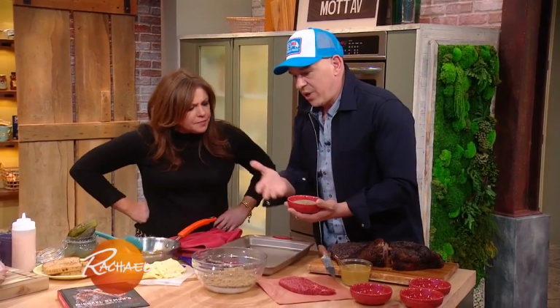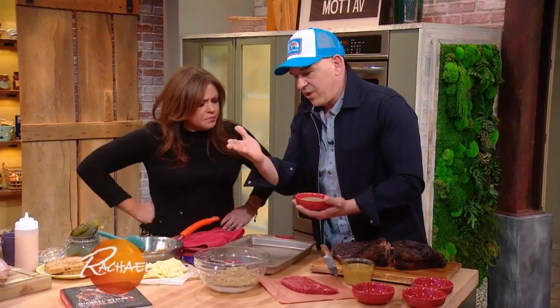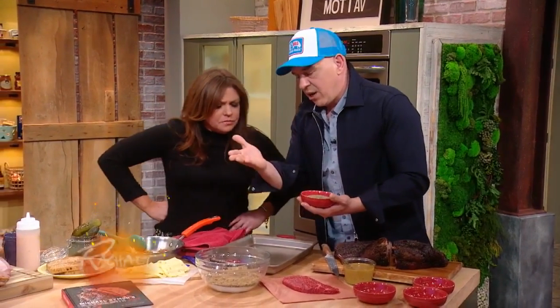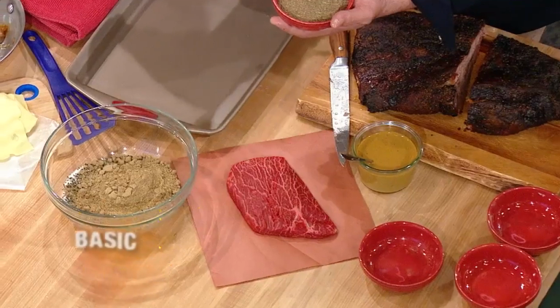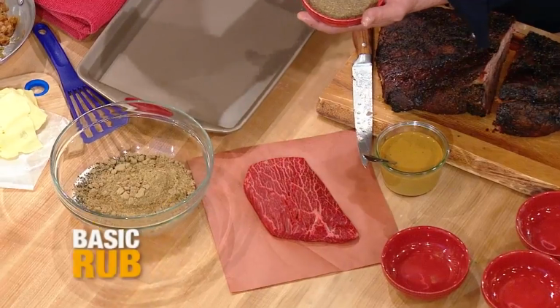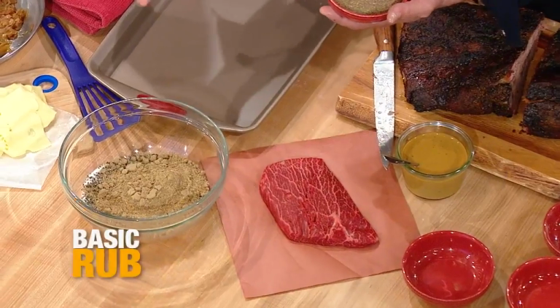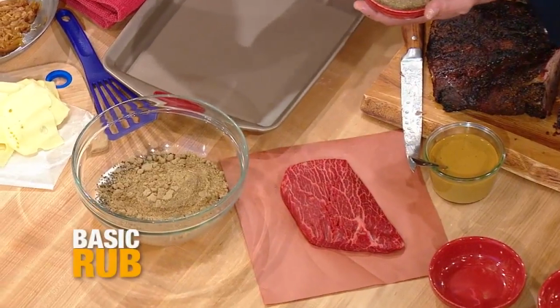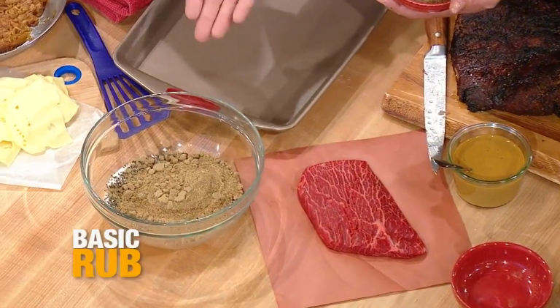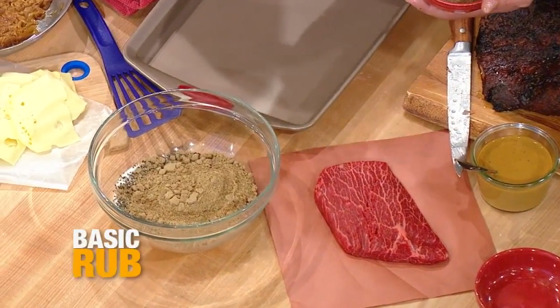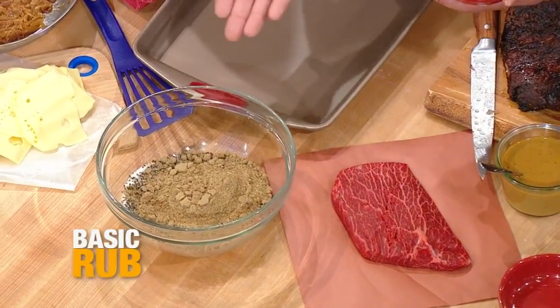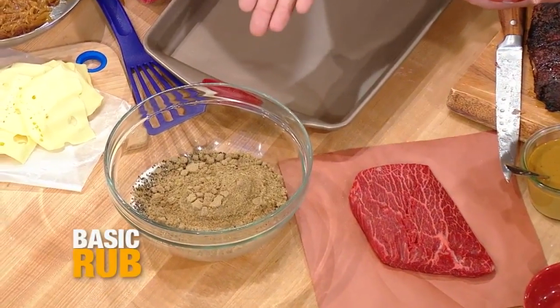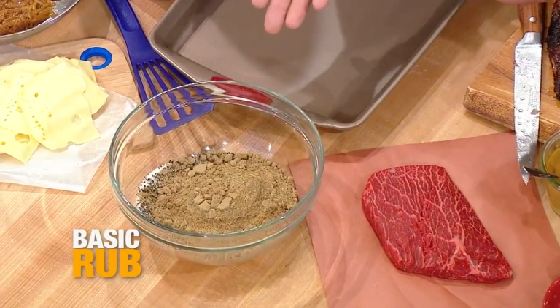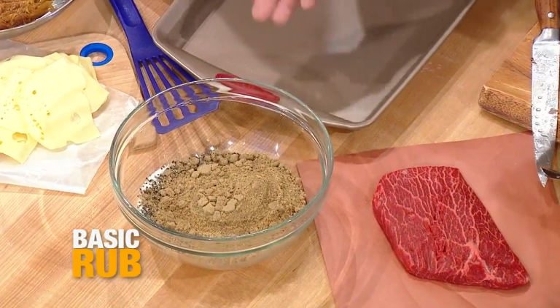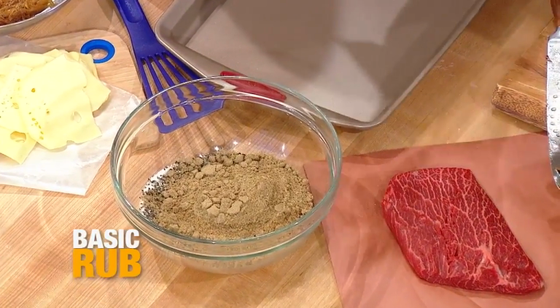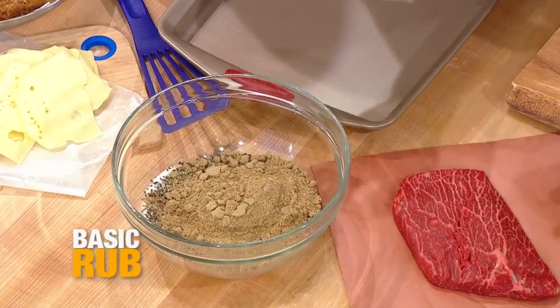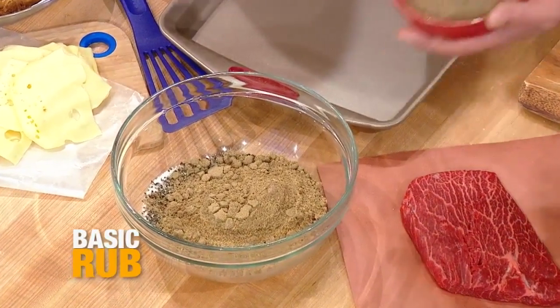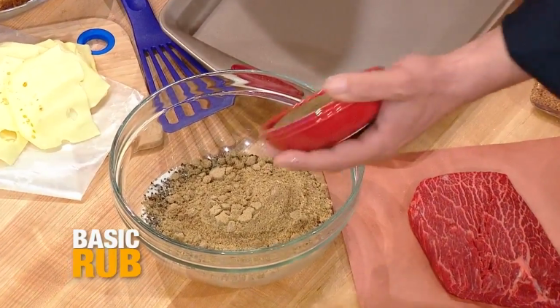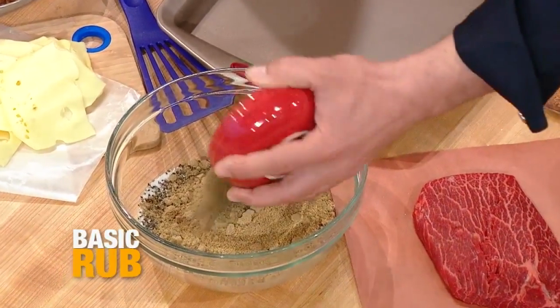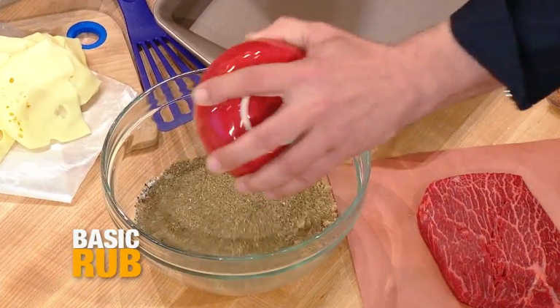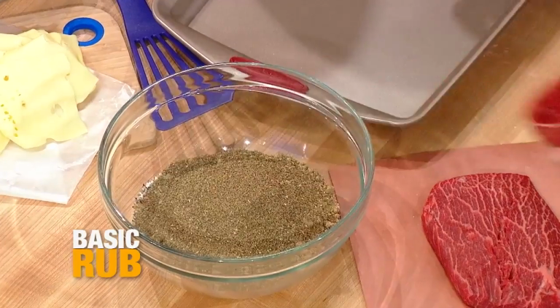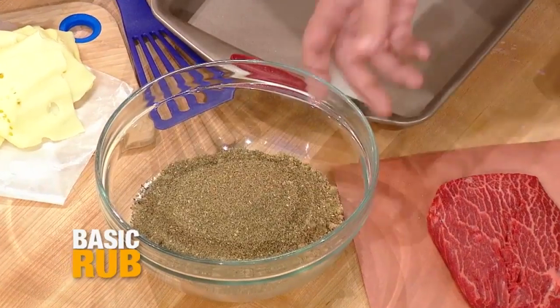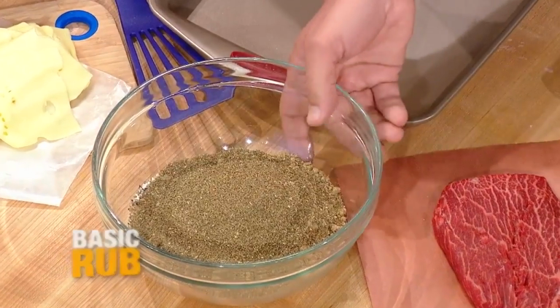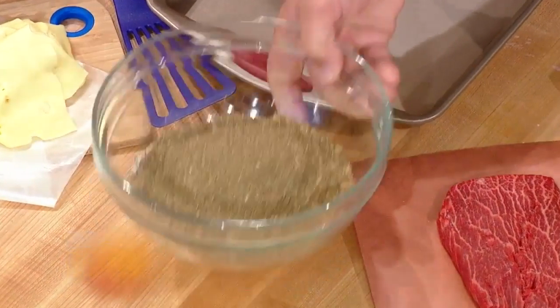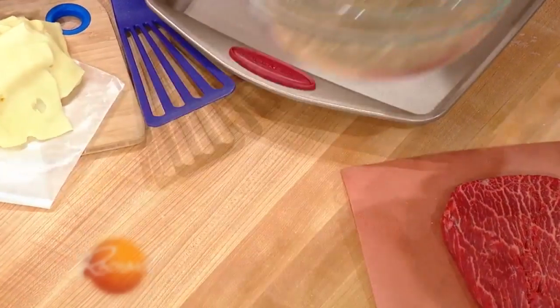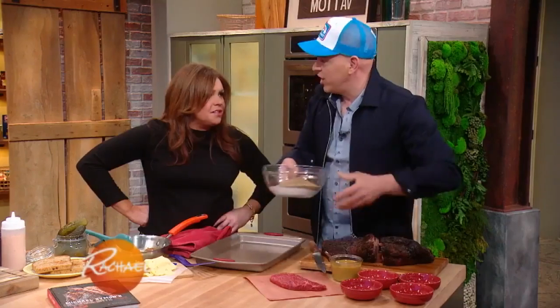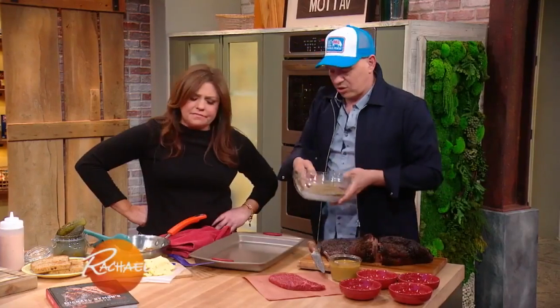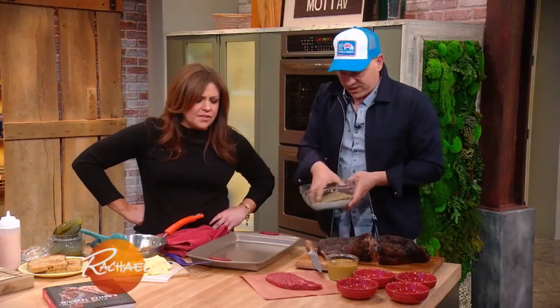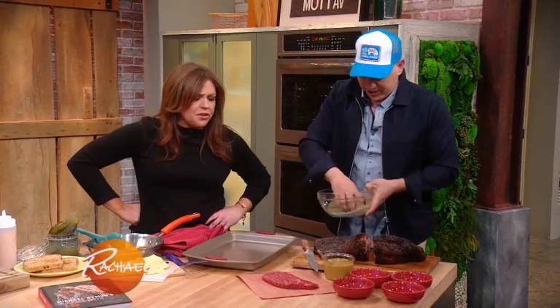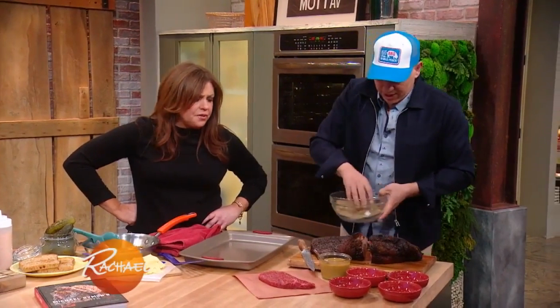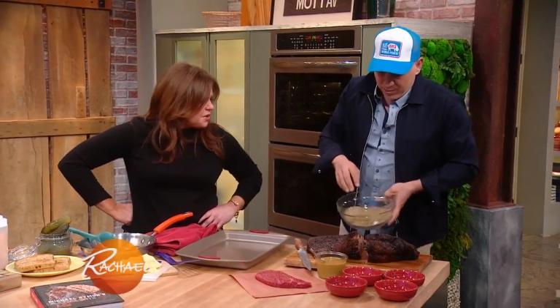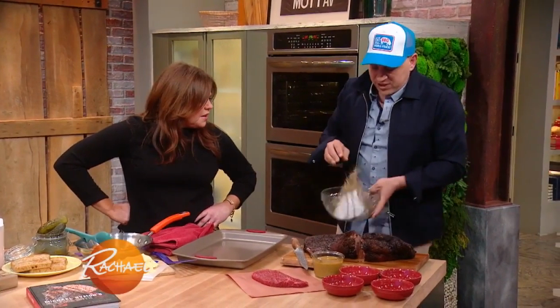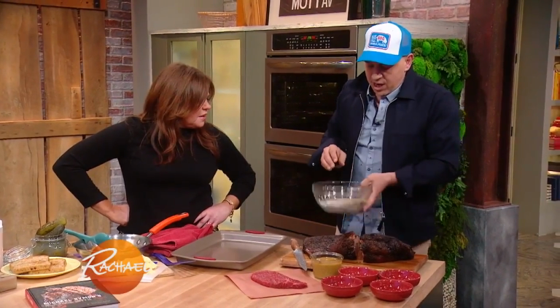So we have equal parts, essentially, of kosher salt, coarse cracked pepper, coriander seed, and a little bit of celery seed. I love celery seed, don't you? Me too, it is so fantastic. So underused. And we mix that up.